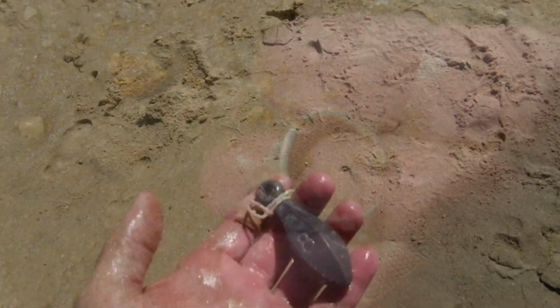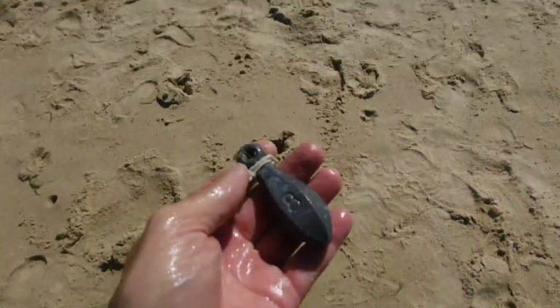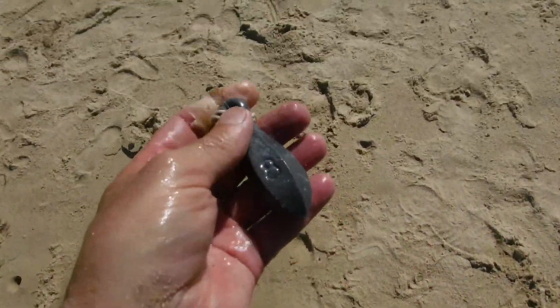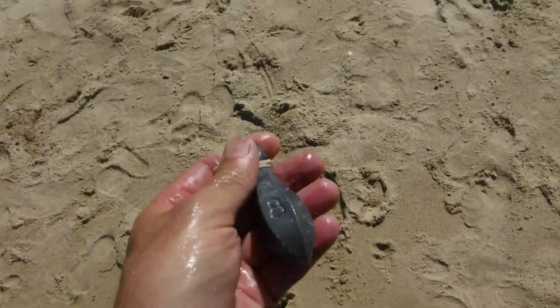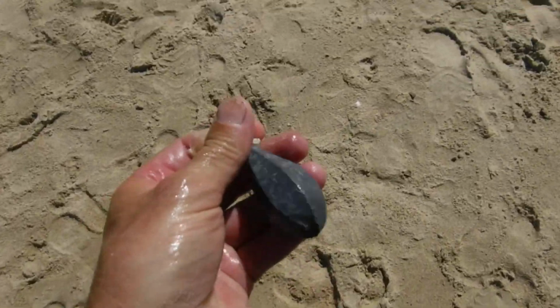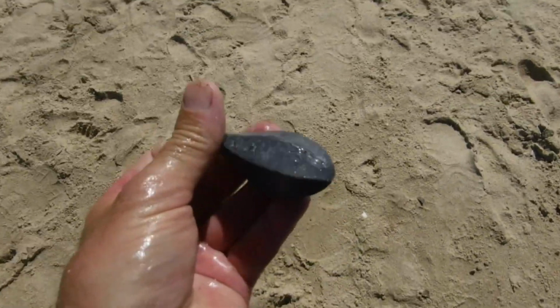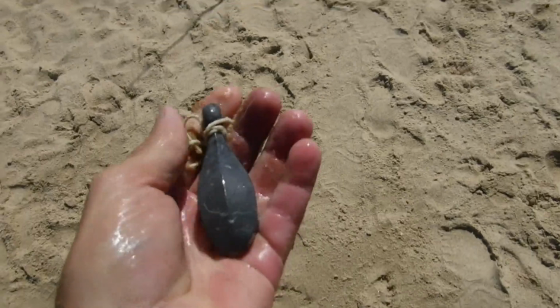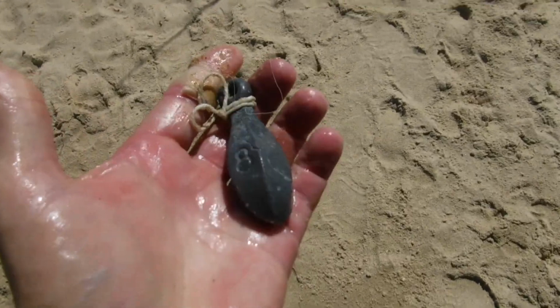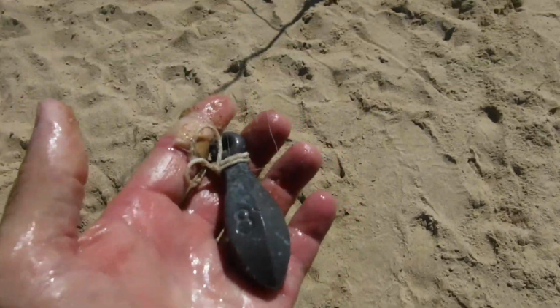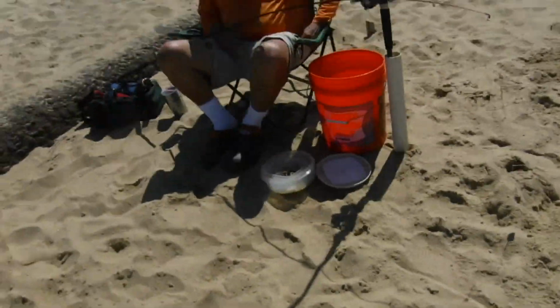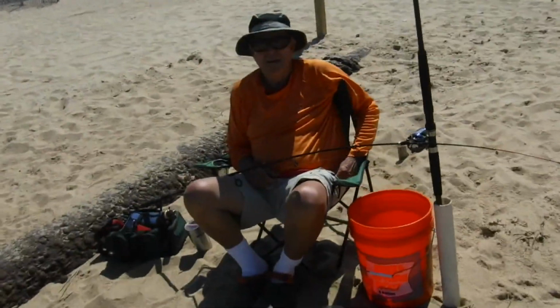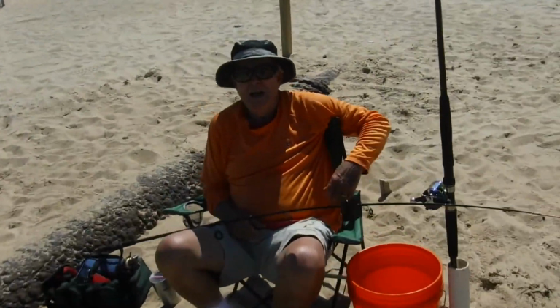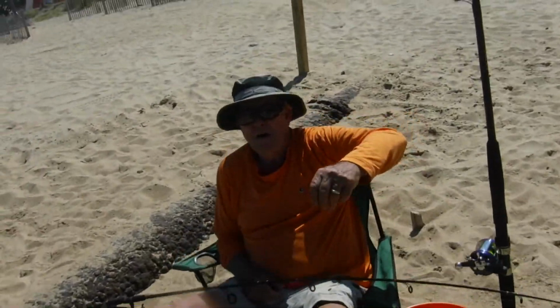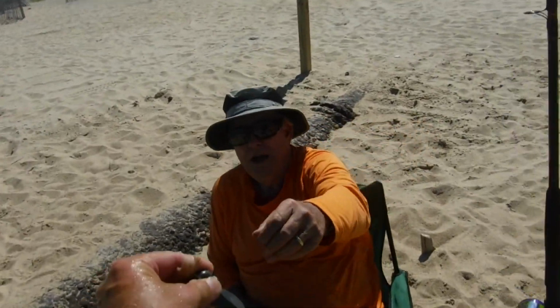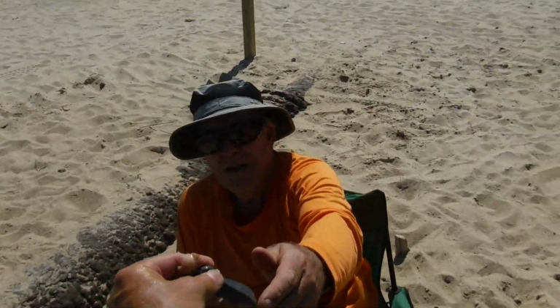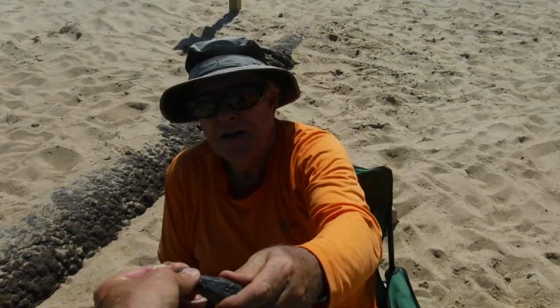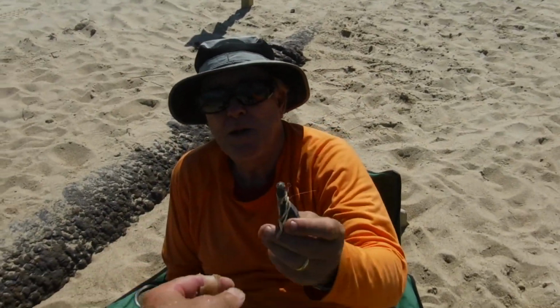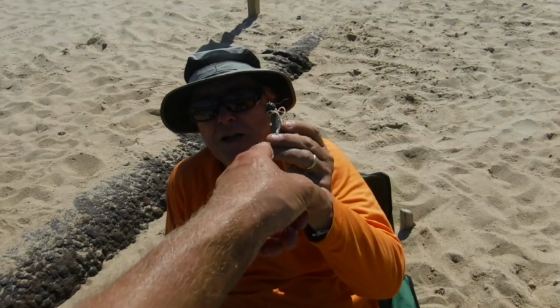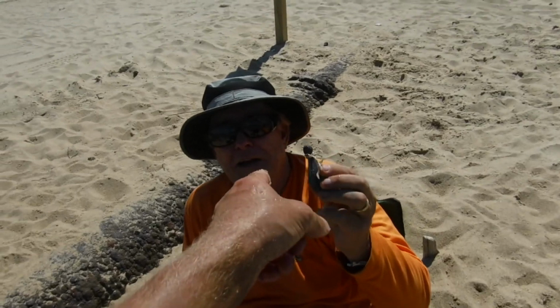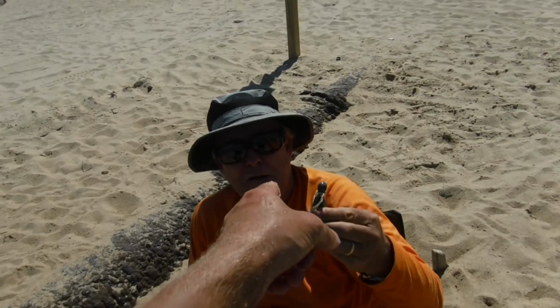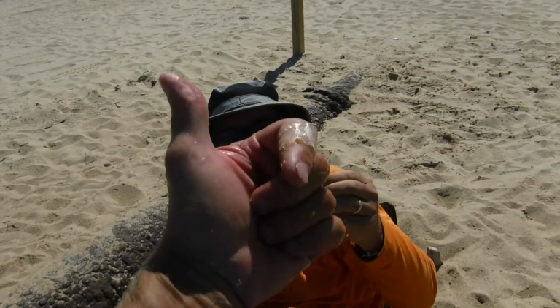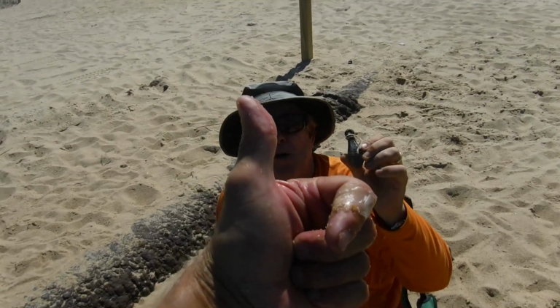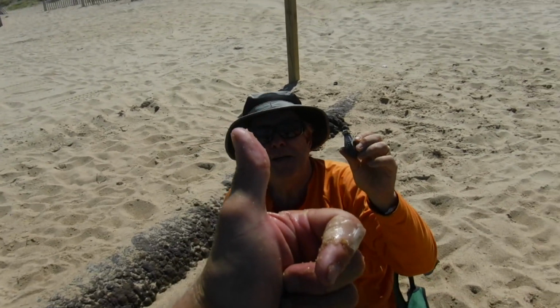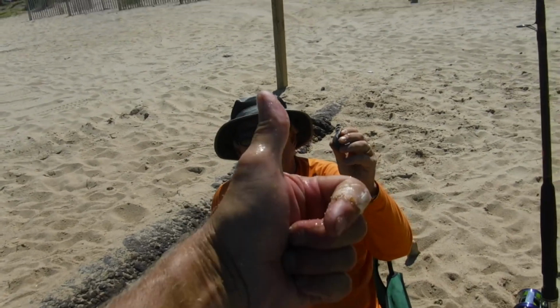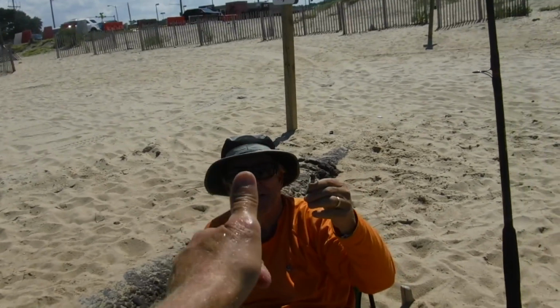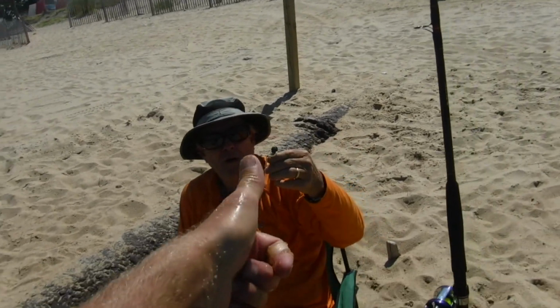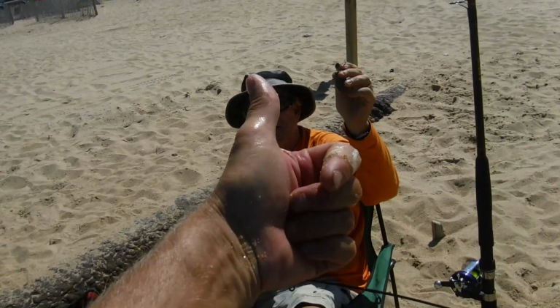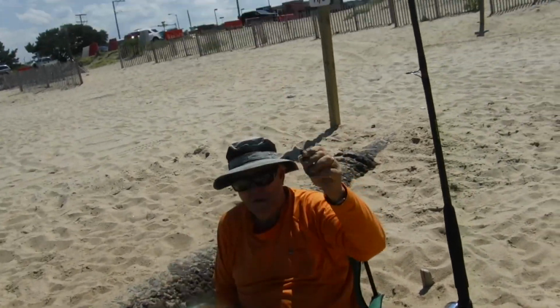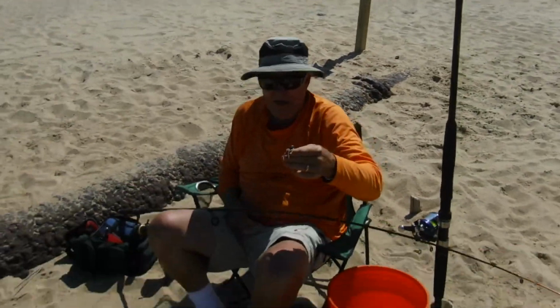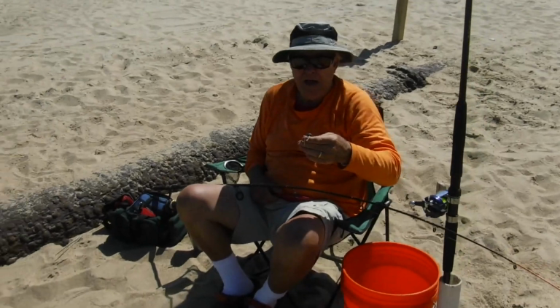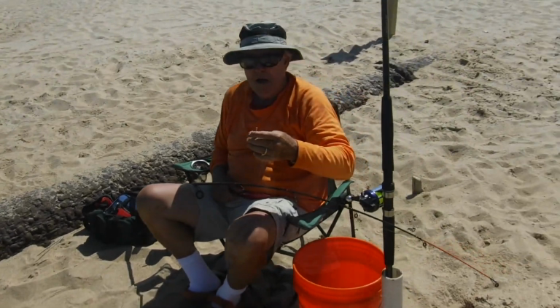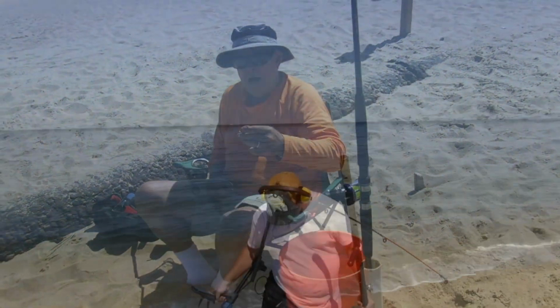Alright, we just dug a nice eight-ounce fishing sinker — that's a big one there. Can you use a fishing sinker? Oh yeah. Alright, we're going to give it to the man right there. I'll catch me a shark with this! I hope you do, man. Thanks a lot. Good job, John.